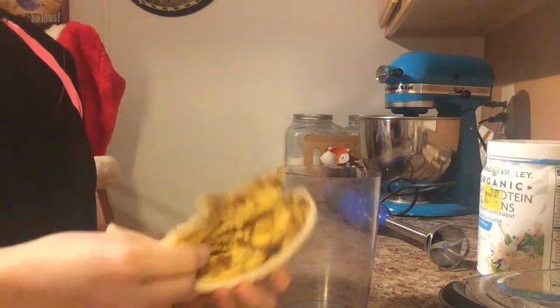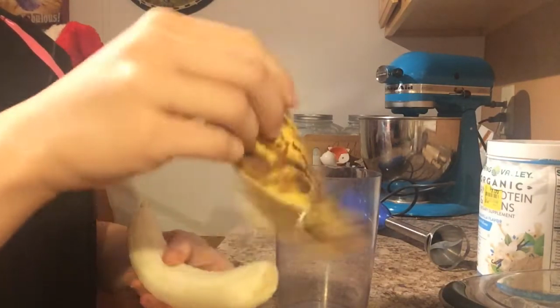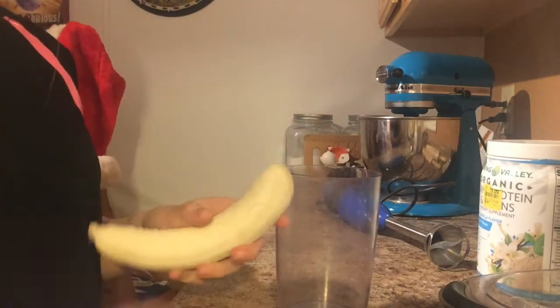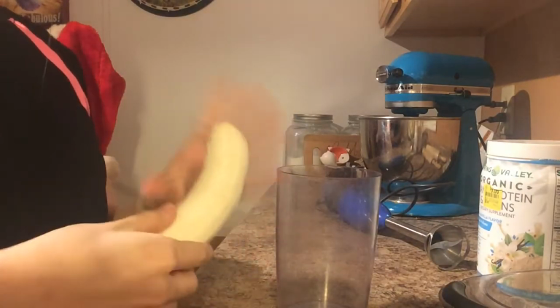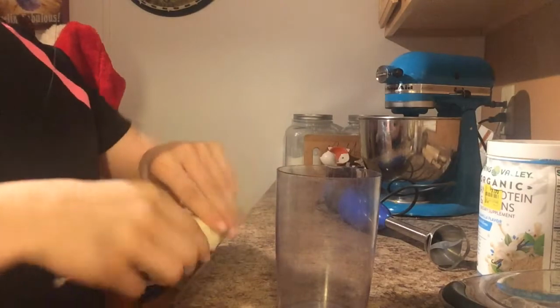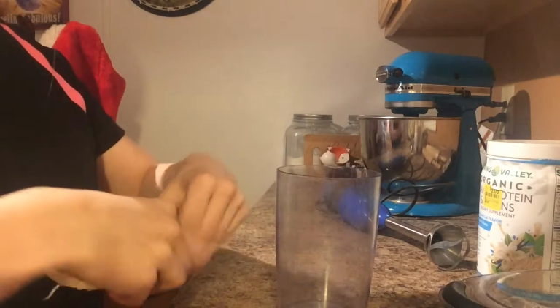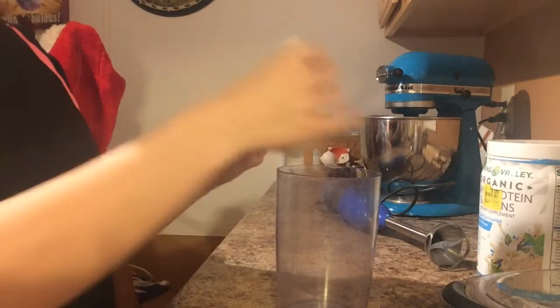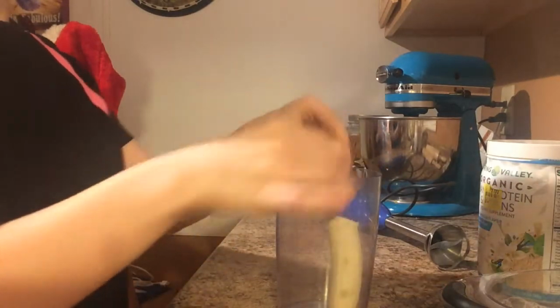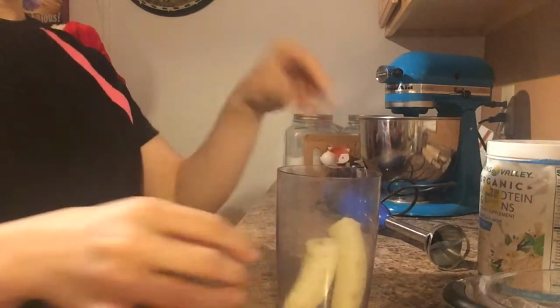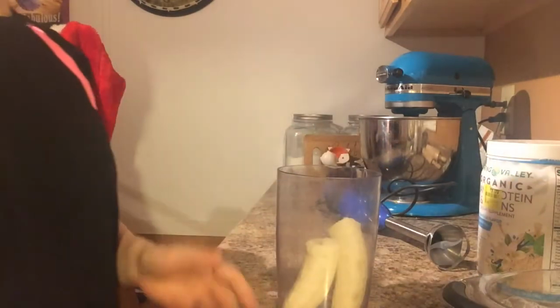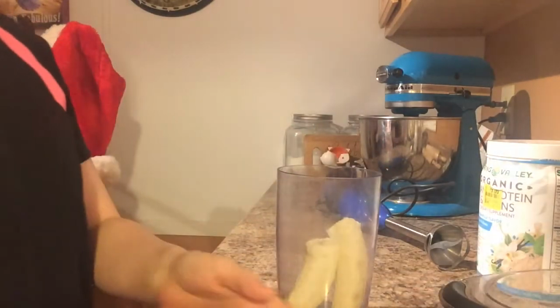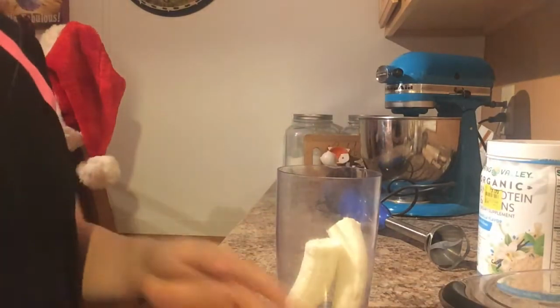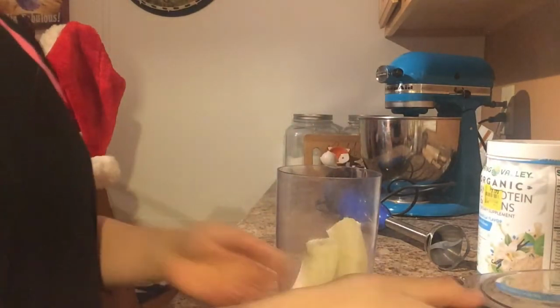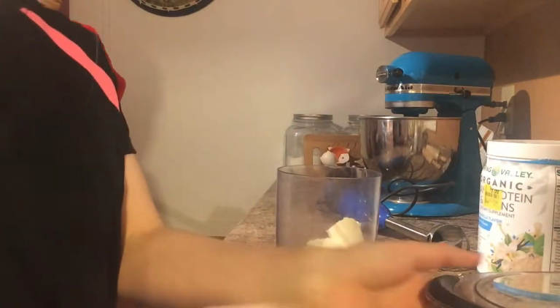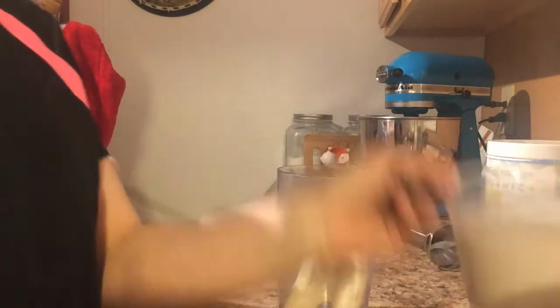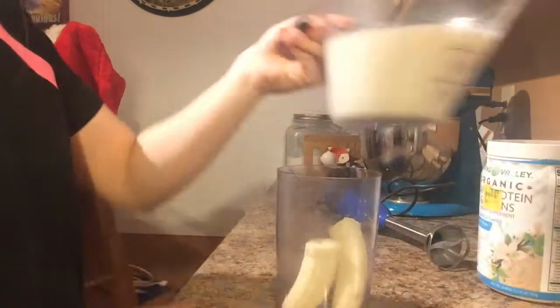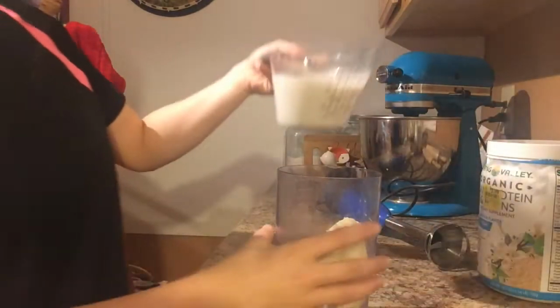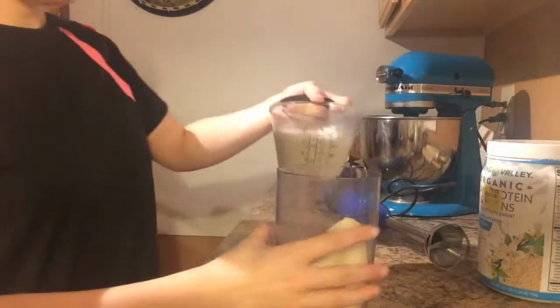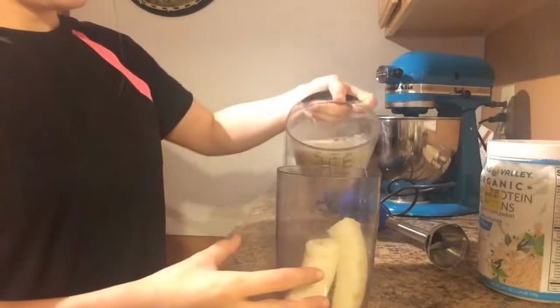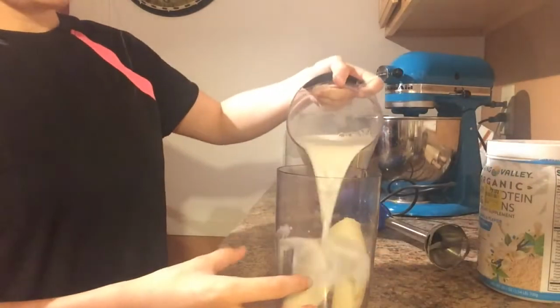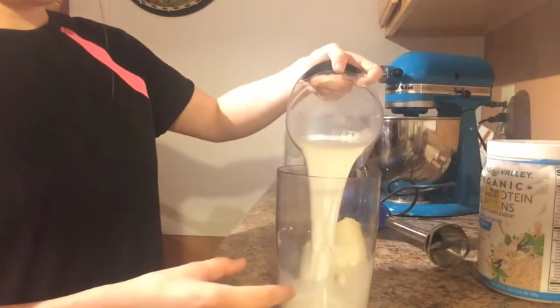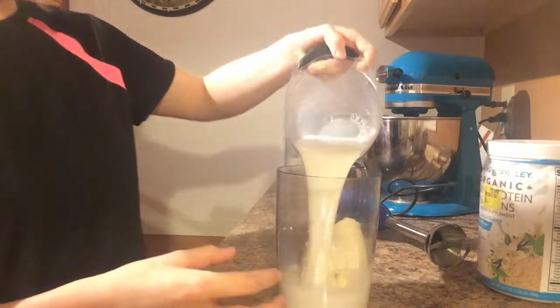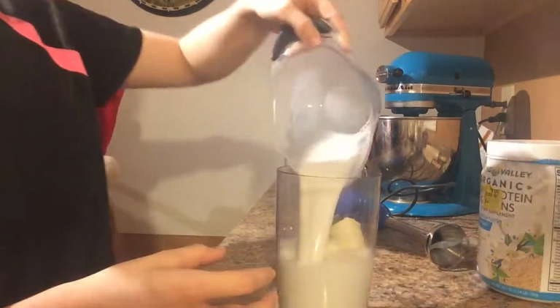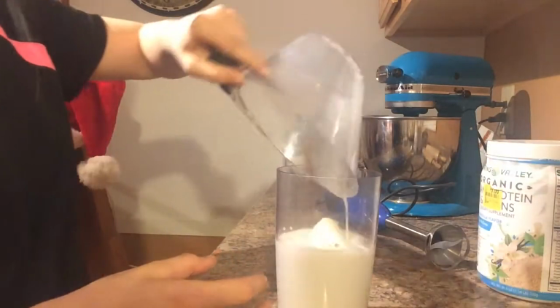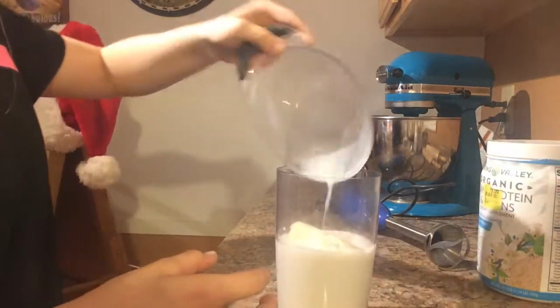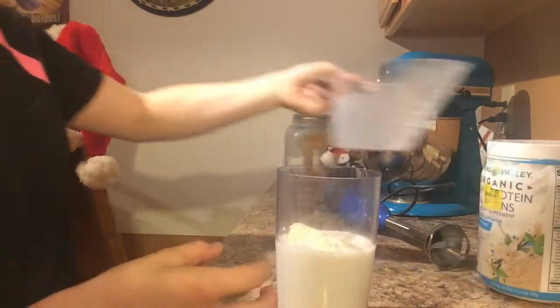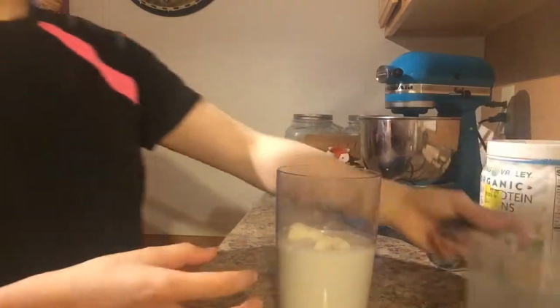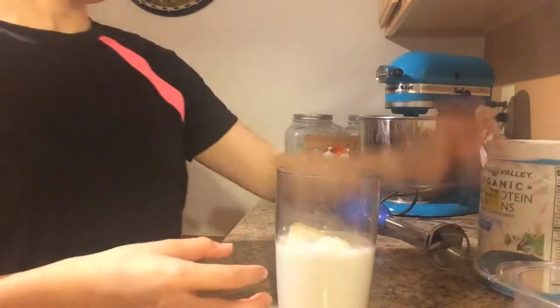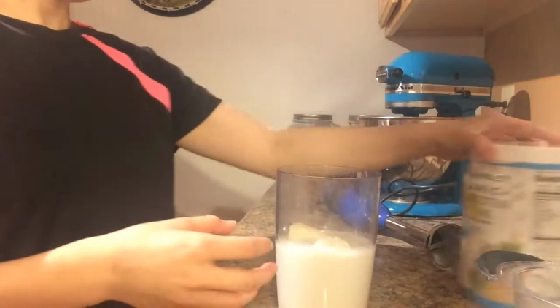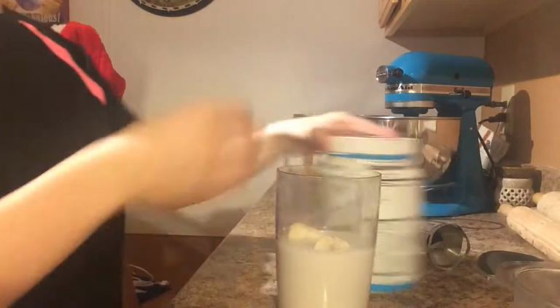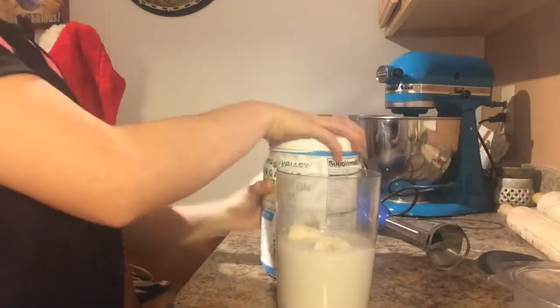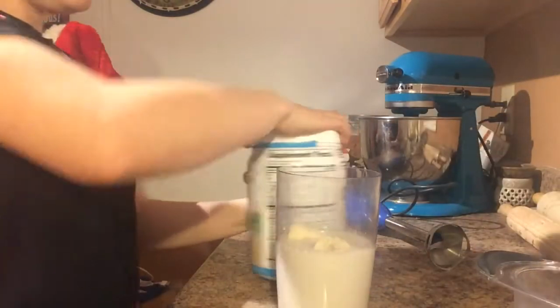To start, in your blender you're going to add 1 to 1 and a half bananas, 1 to 1 and a half cups of almond milk or your milk of choice, and one scoop of protein powder.